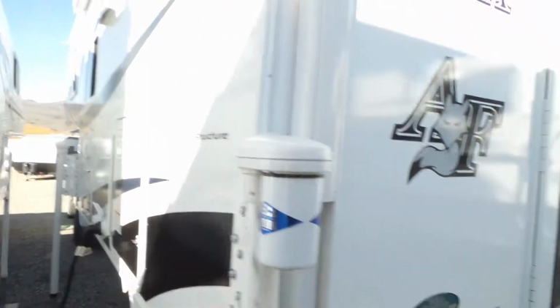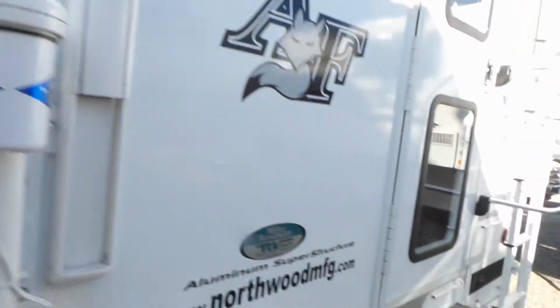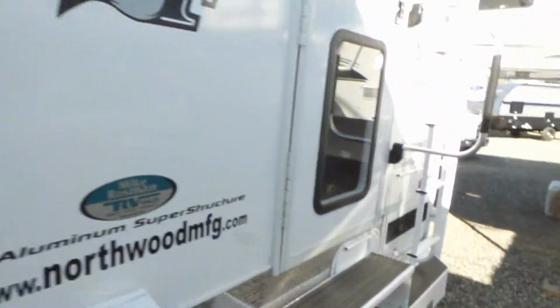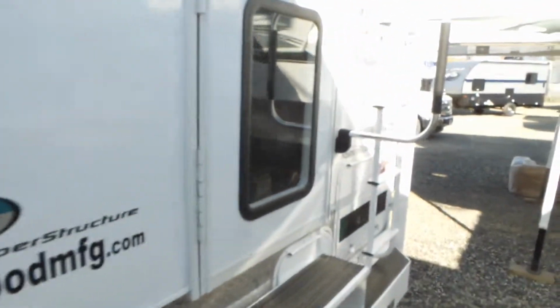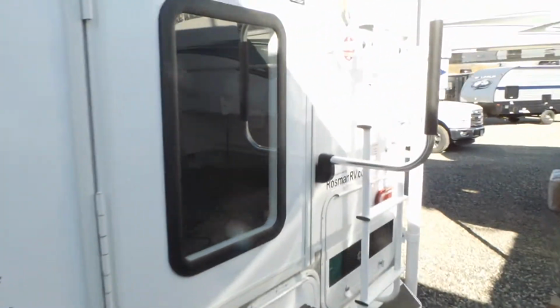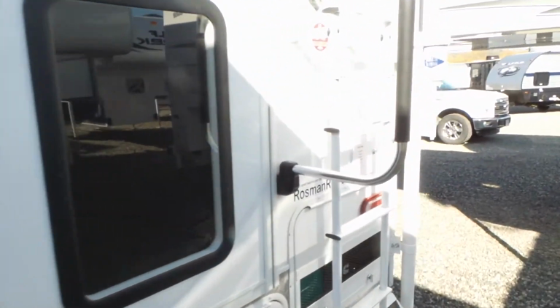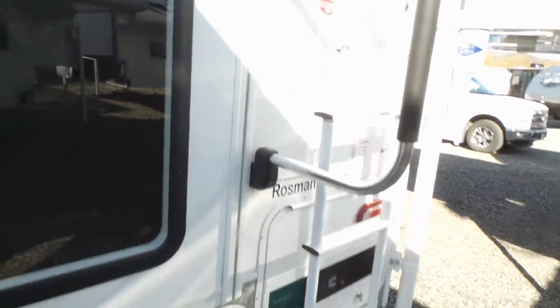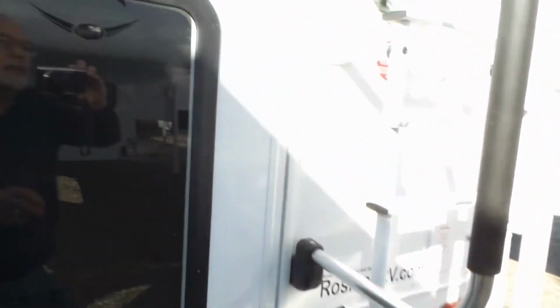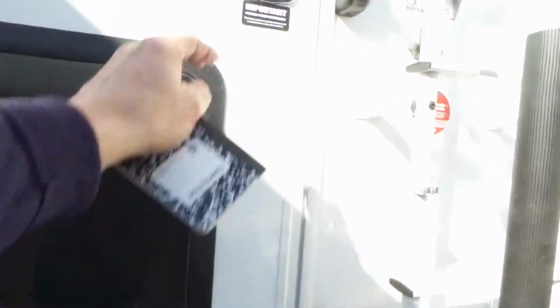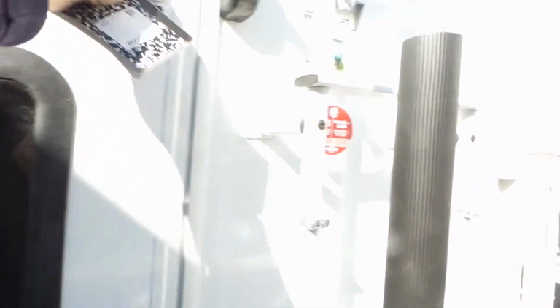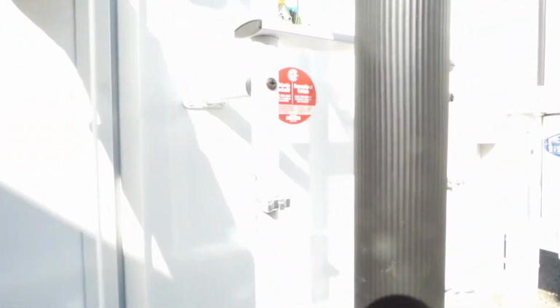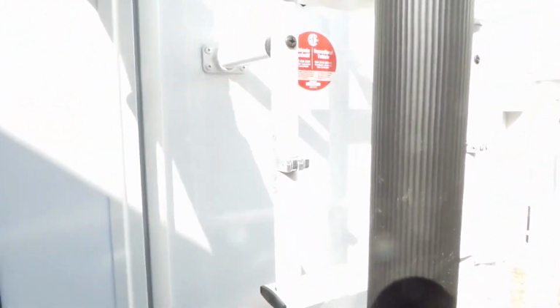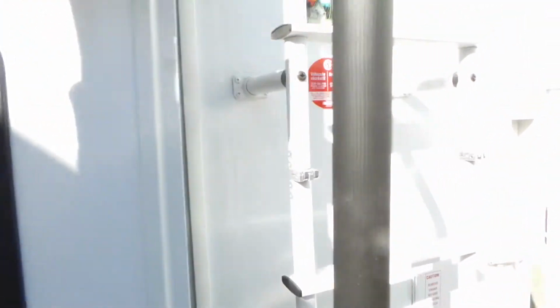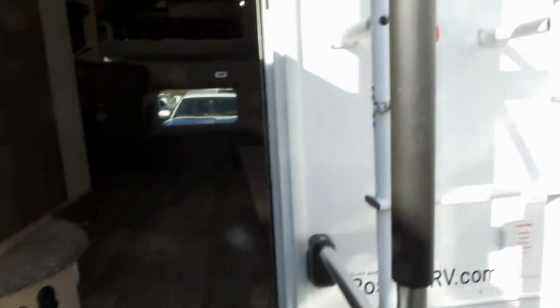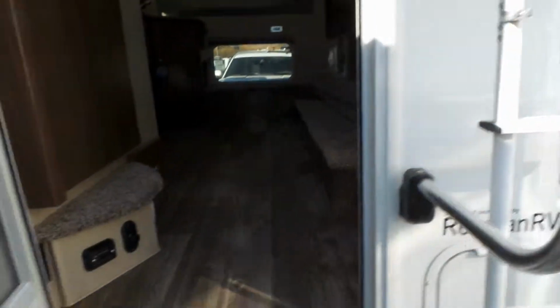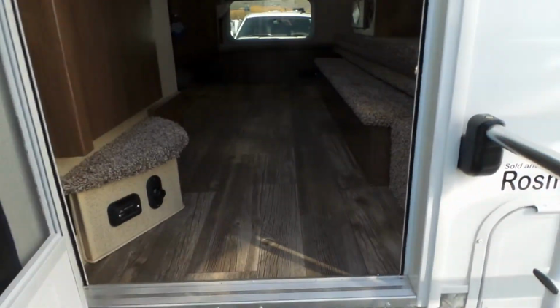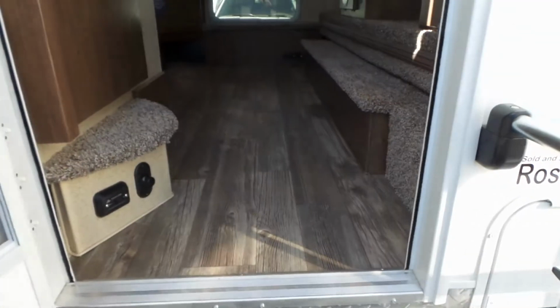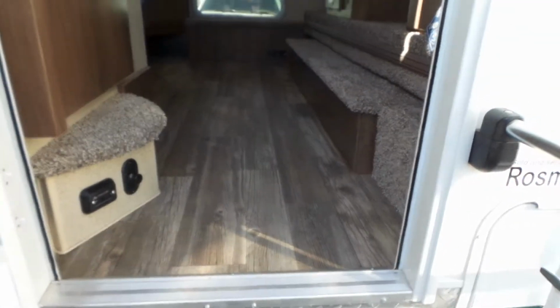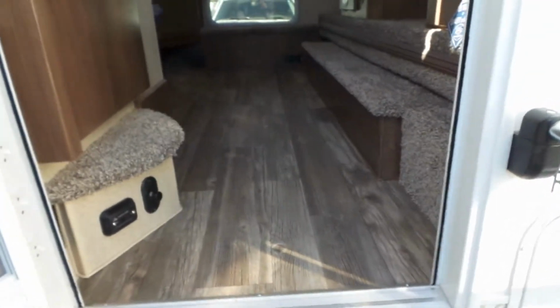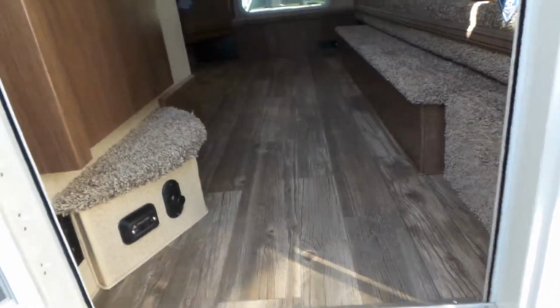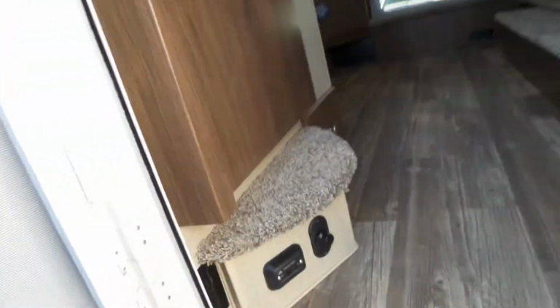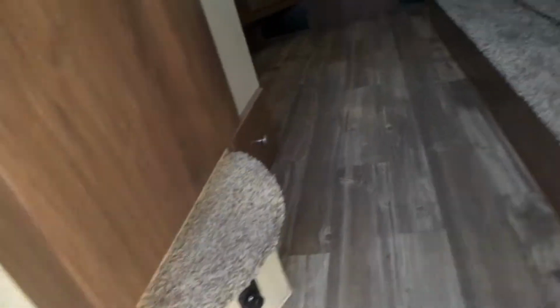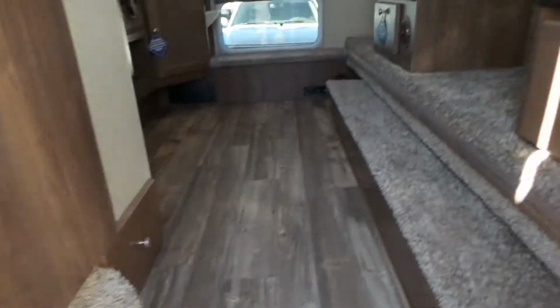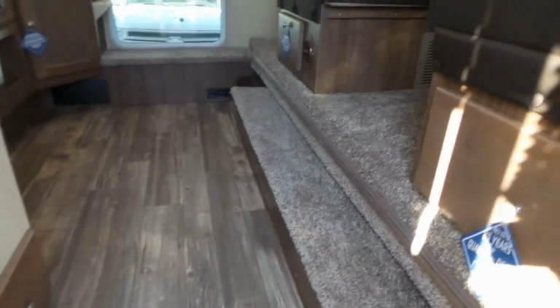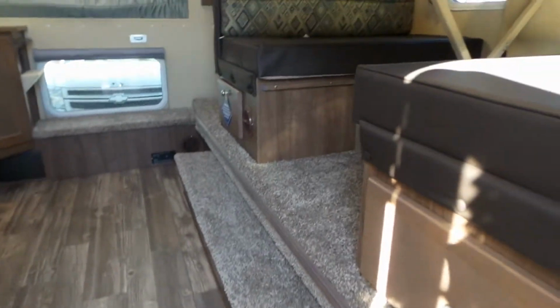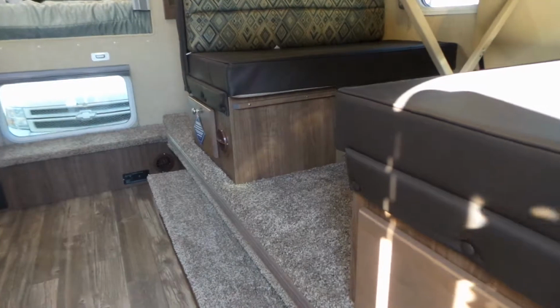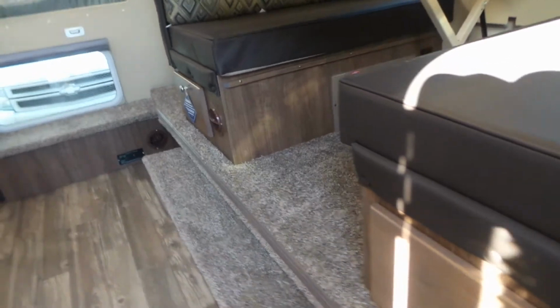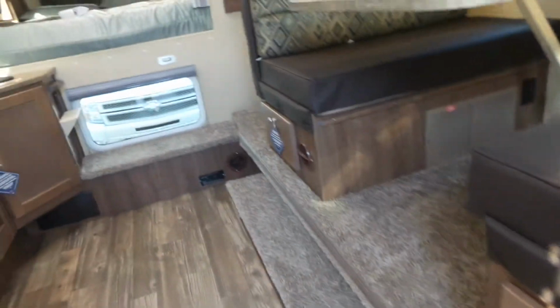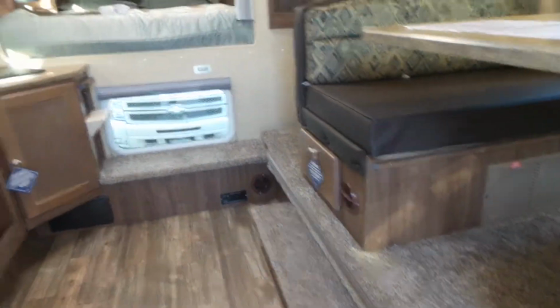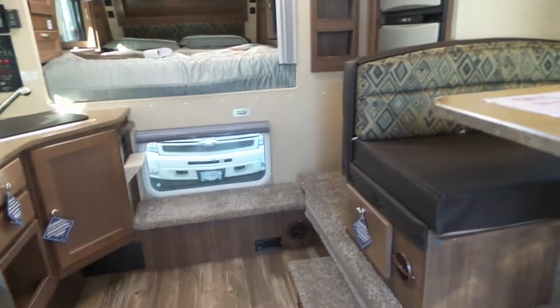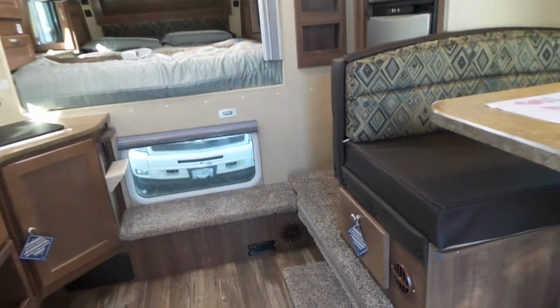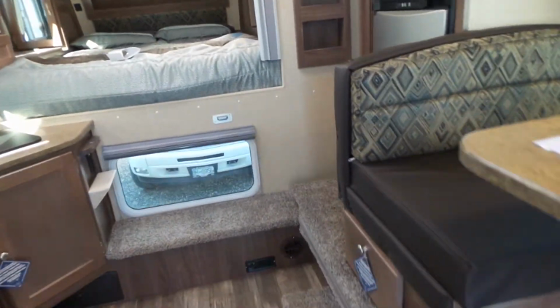It's a full four-season camper with heated tanks, heated valves, and thermal pane windows. As we come into the camper, you can see how spacious it is with the slide.